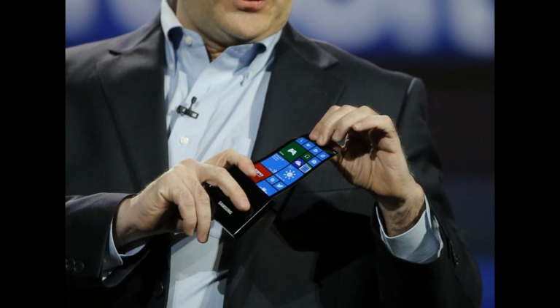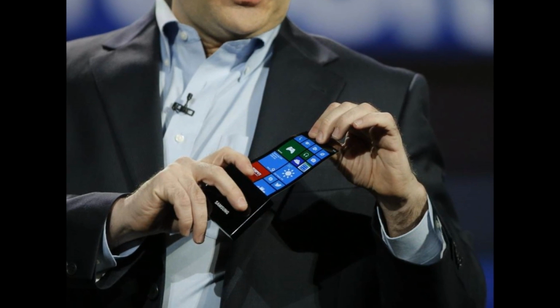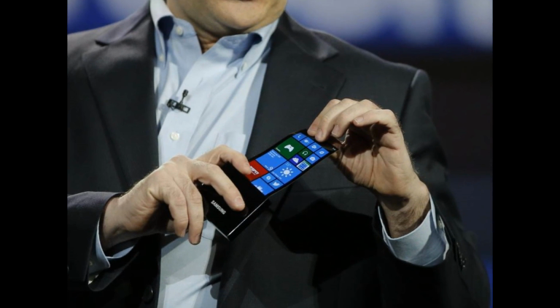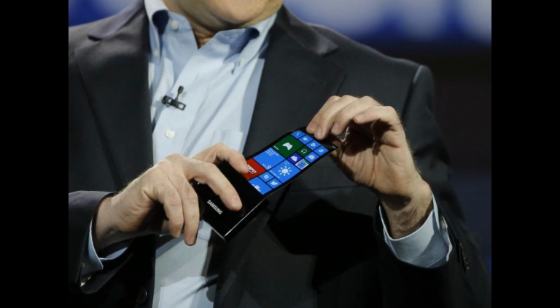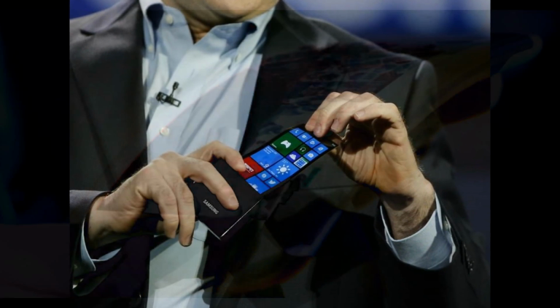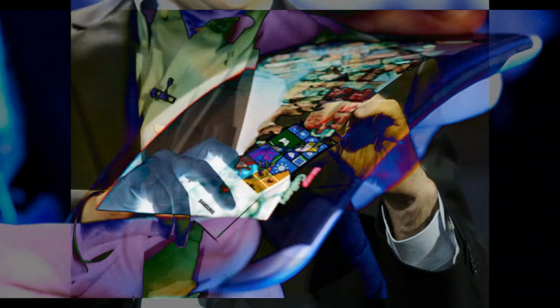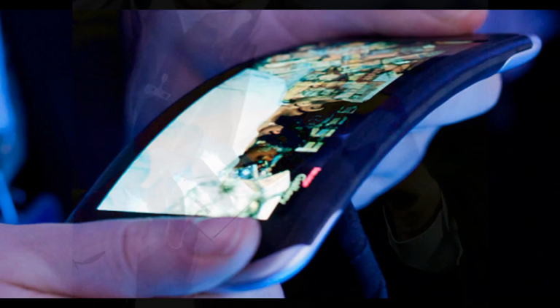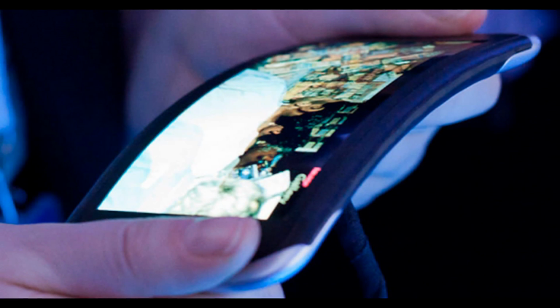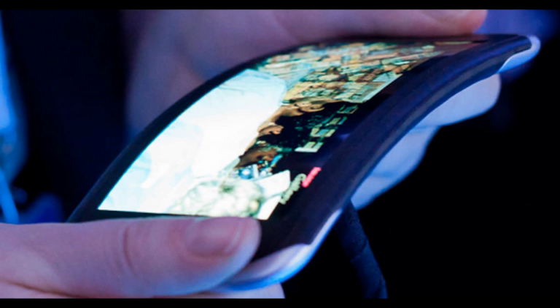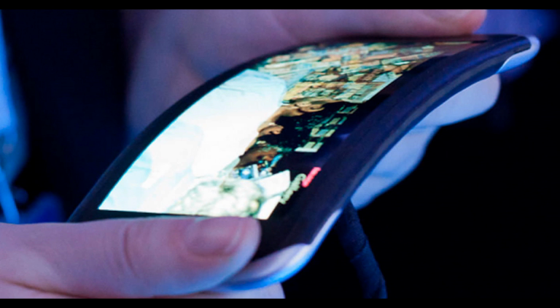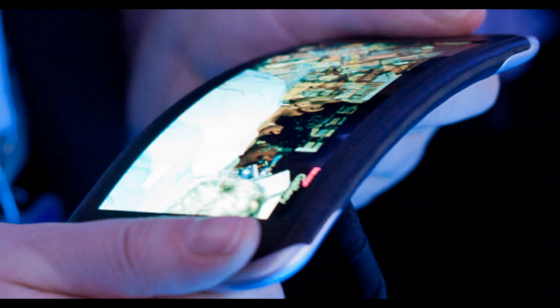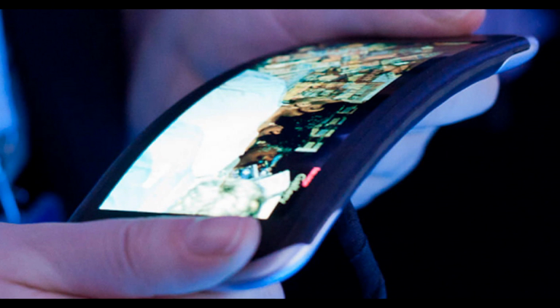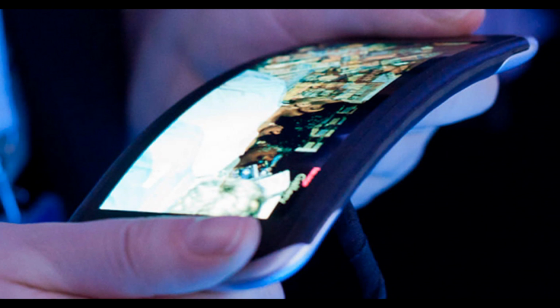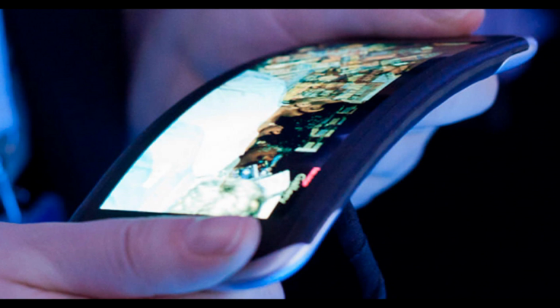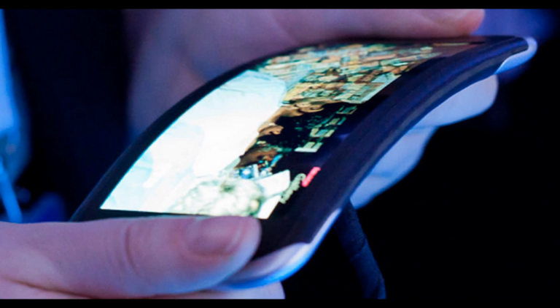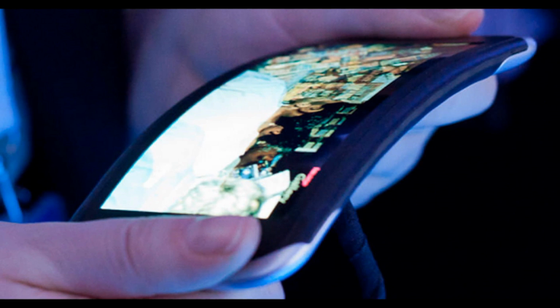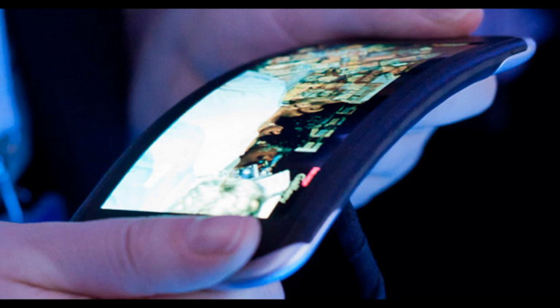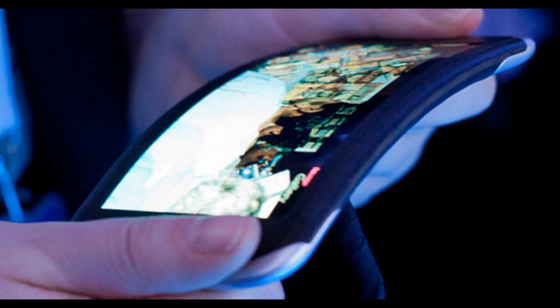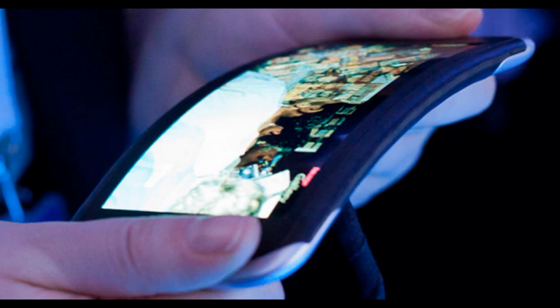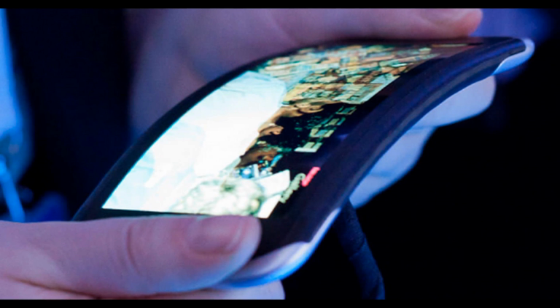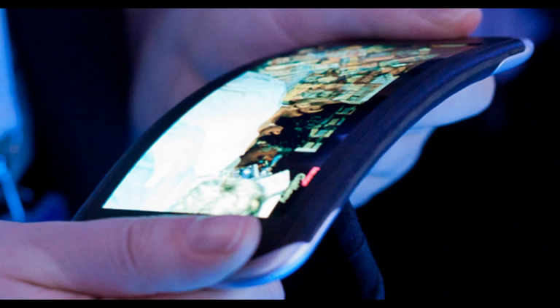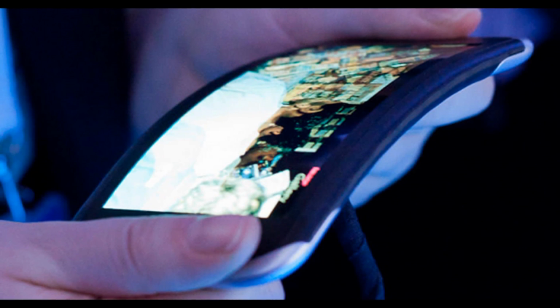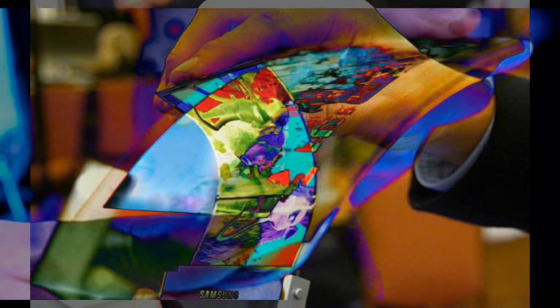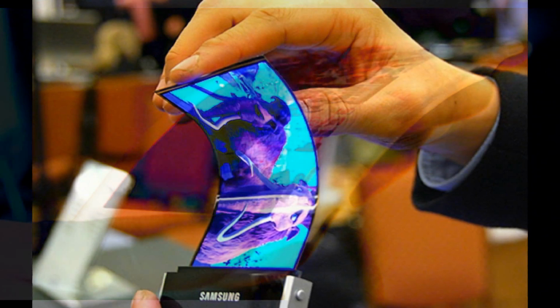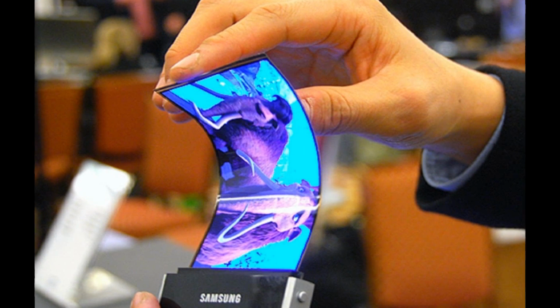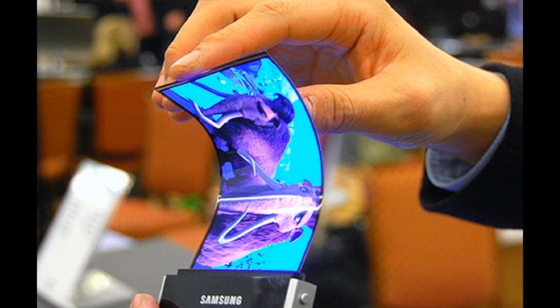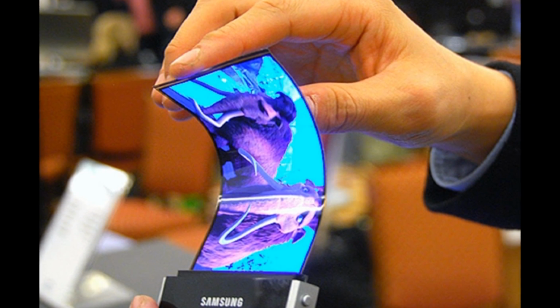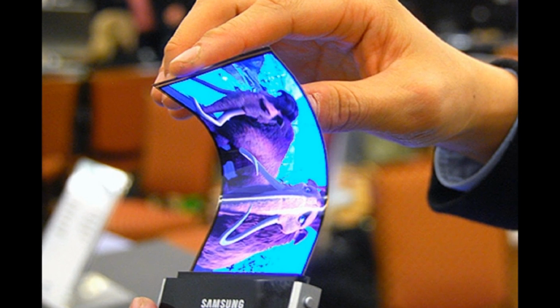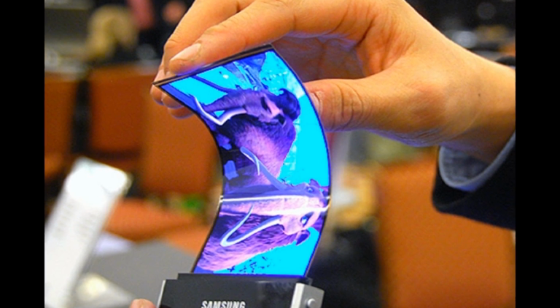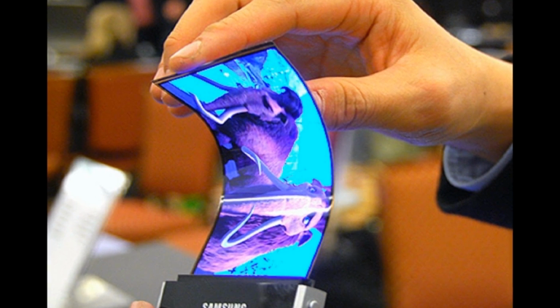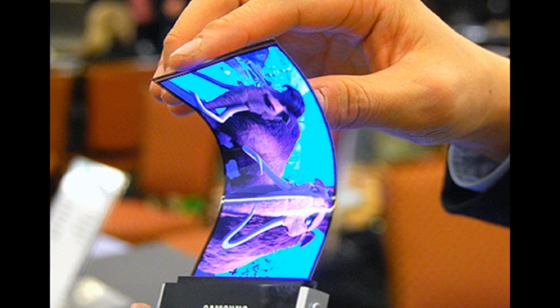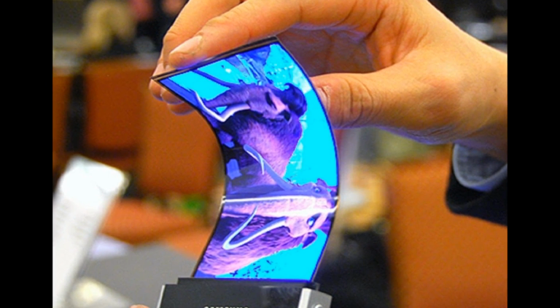It is very likely that this phone will have the OLED screen bending at the corner on each side, producing a bigger screen than what is capable on conventional phones. The screen itself will be thinner and more flexible than normal LED screens as well.